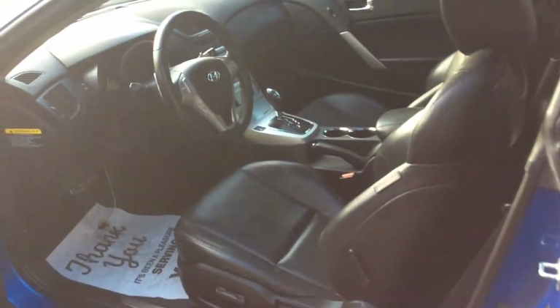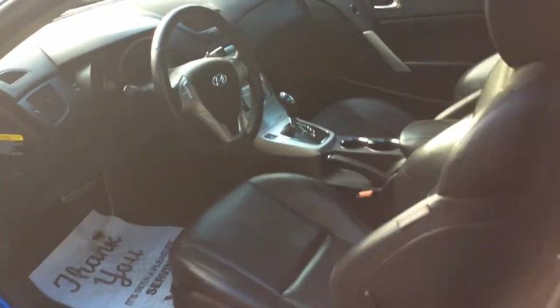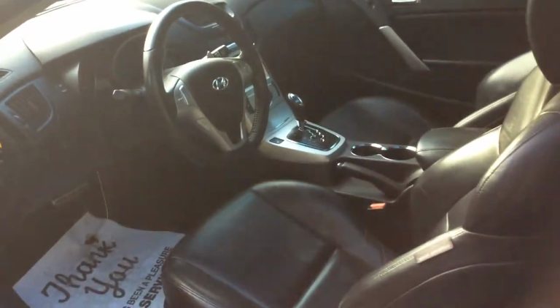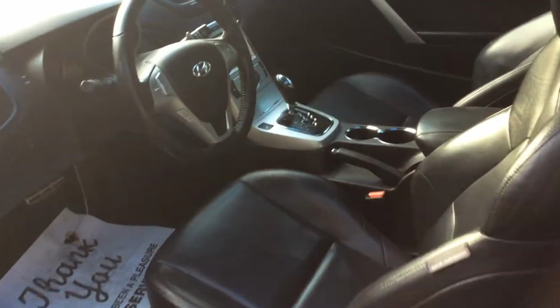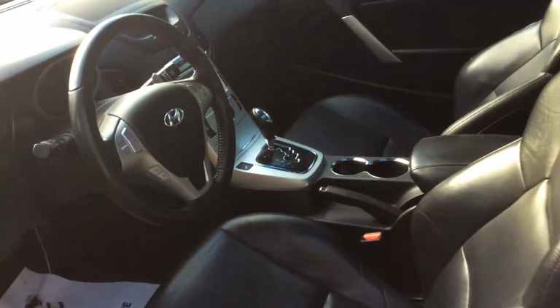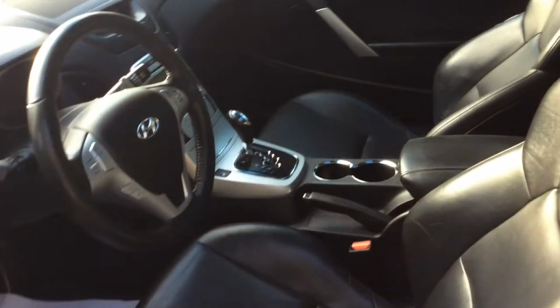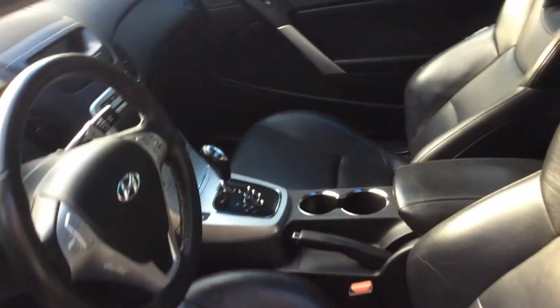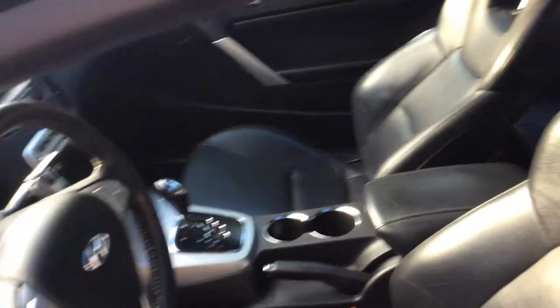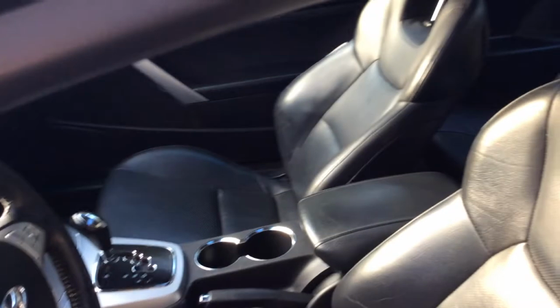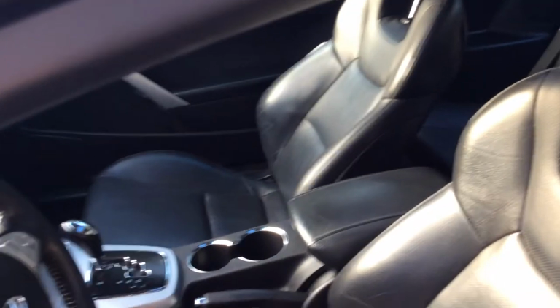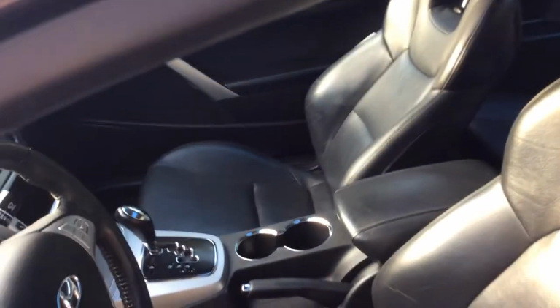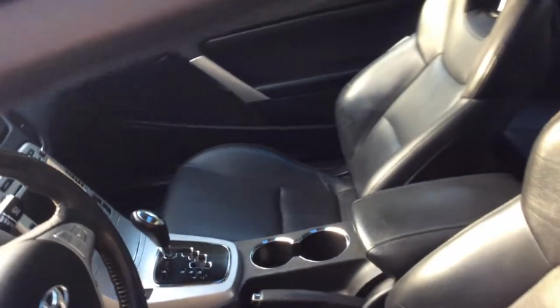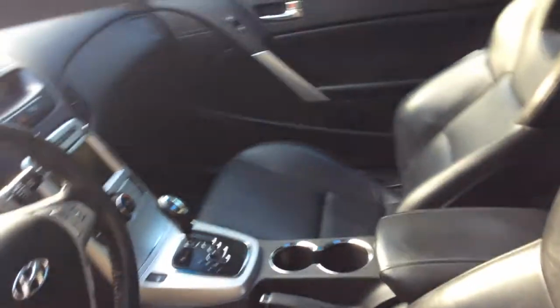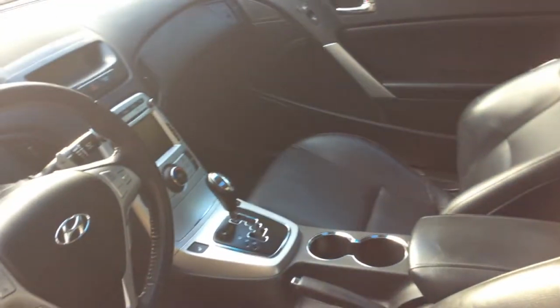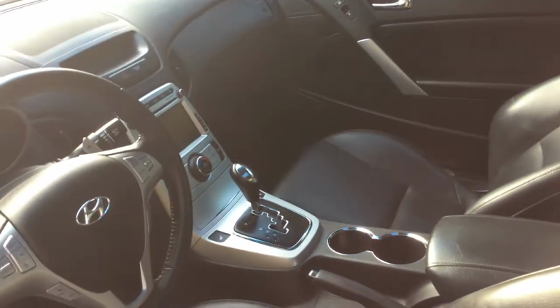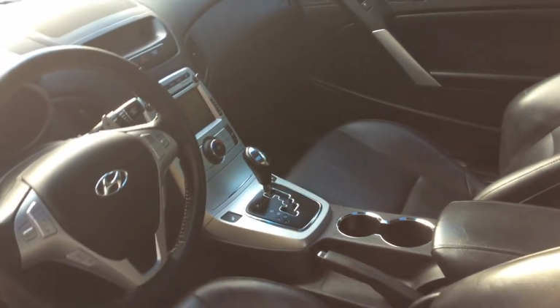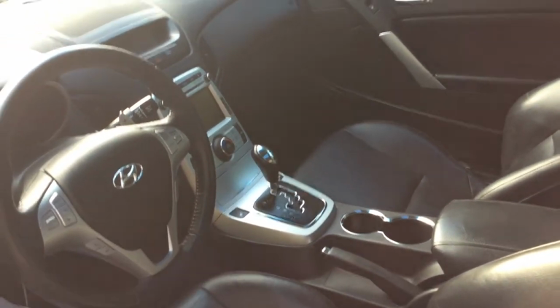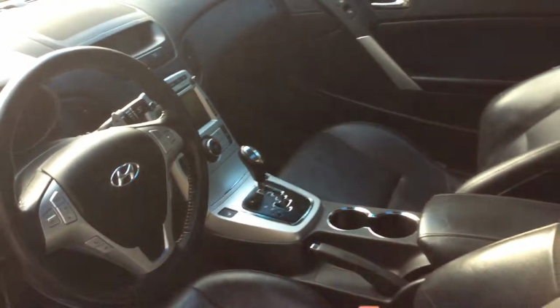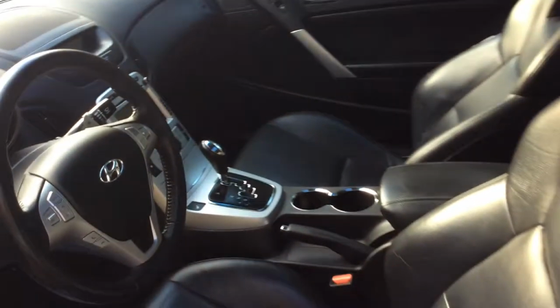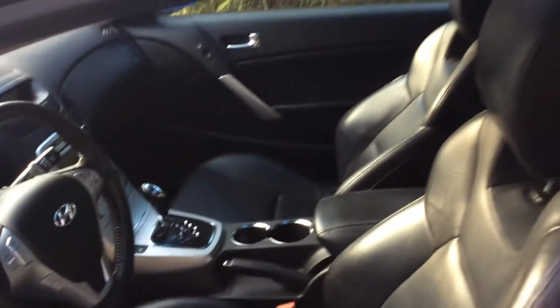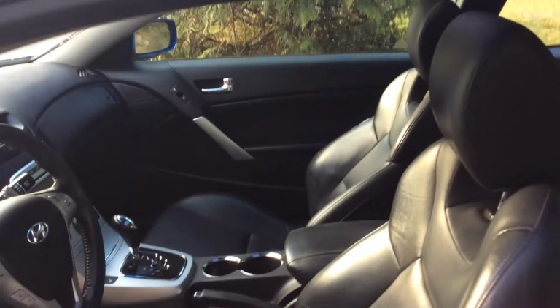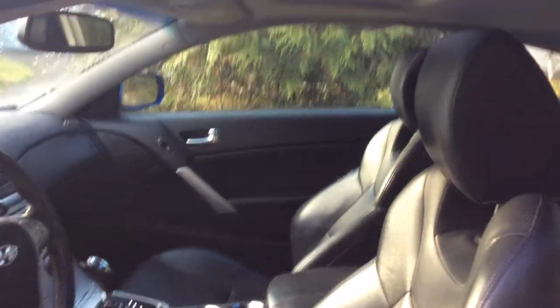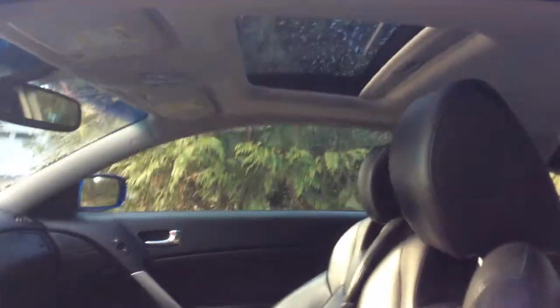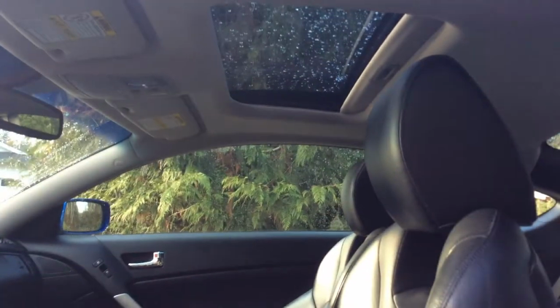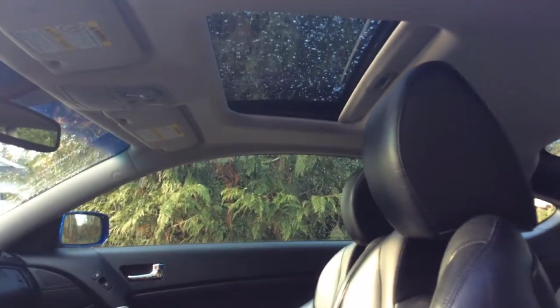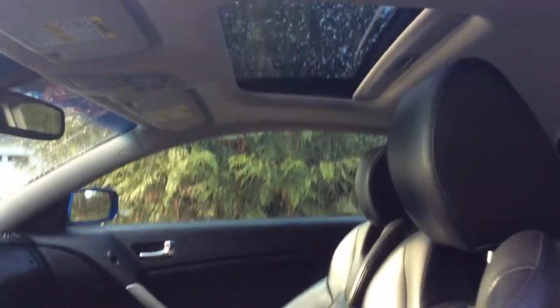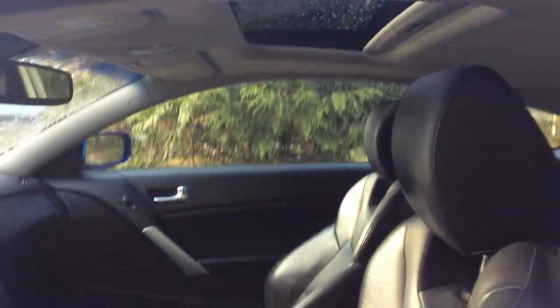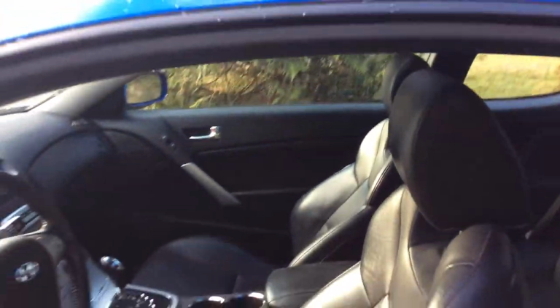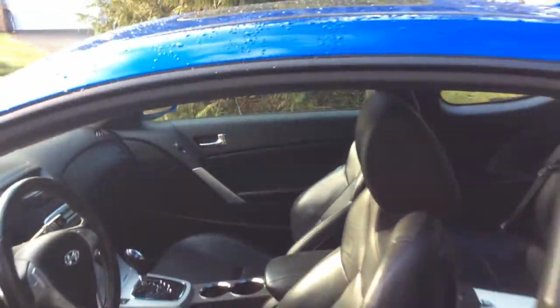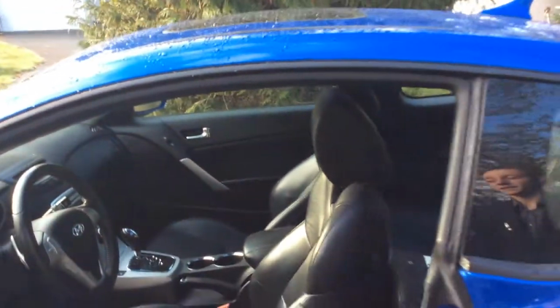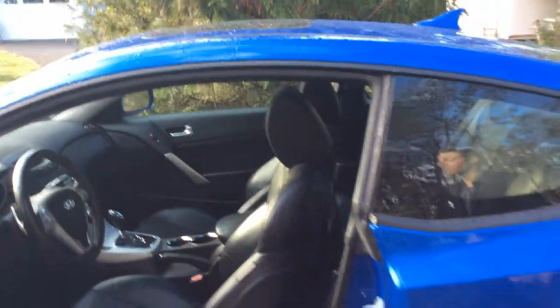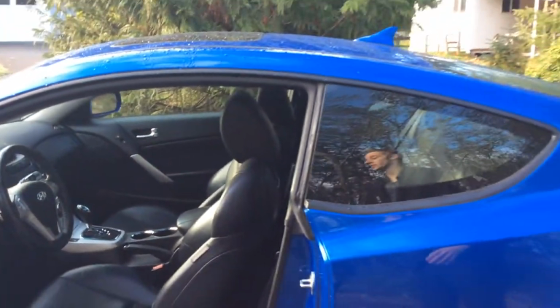You get heated seats, mapping navigation, Bluetooth, cruise control, of course all of your power features, and there's even a sunroof in this guy. So it comes with a ton of features.